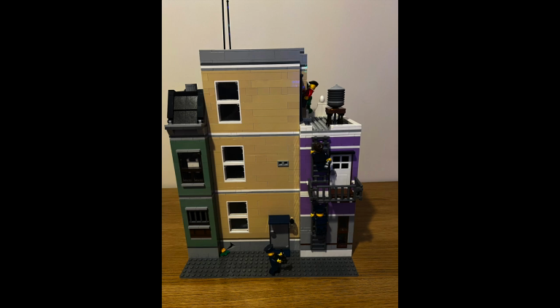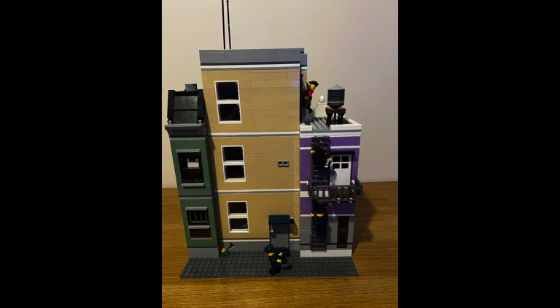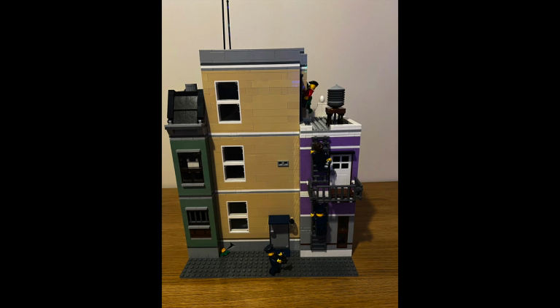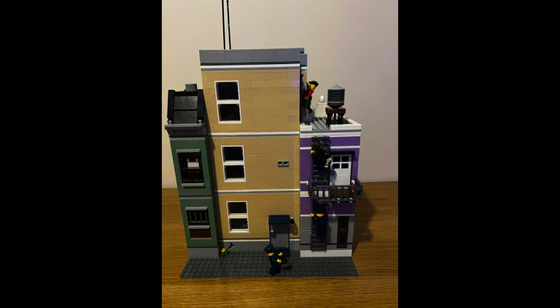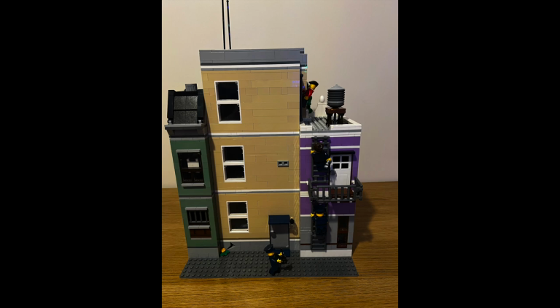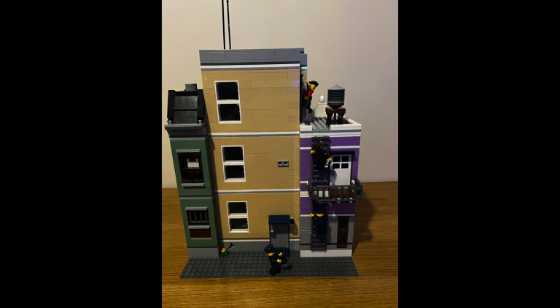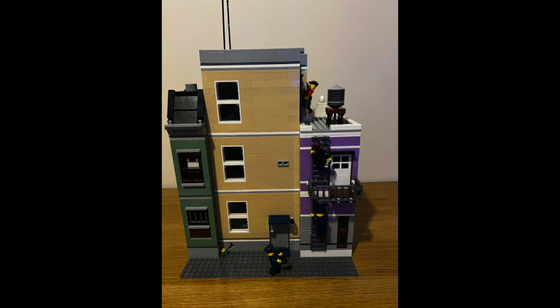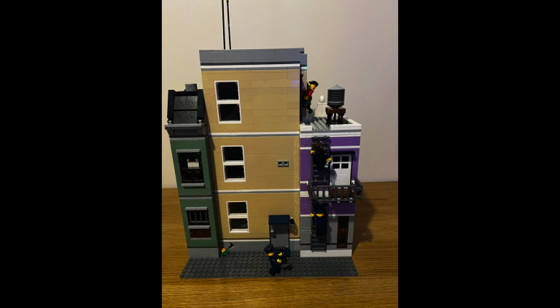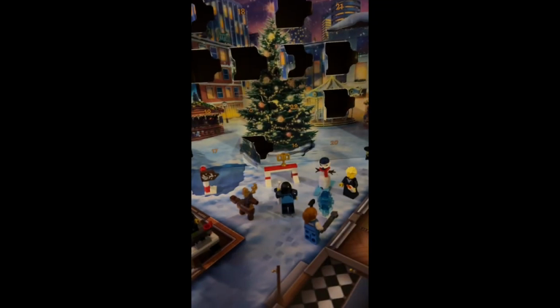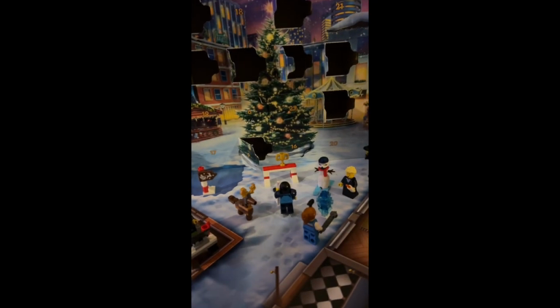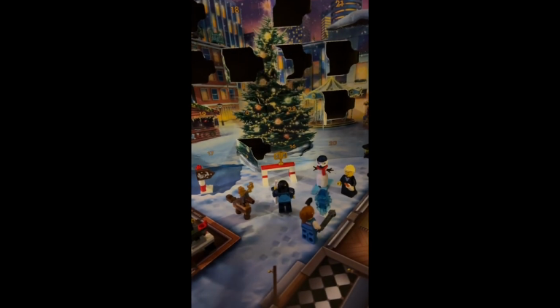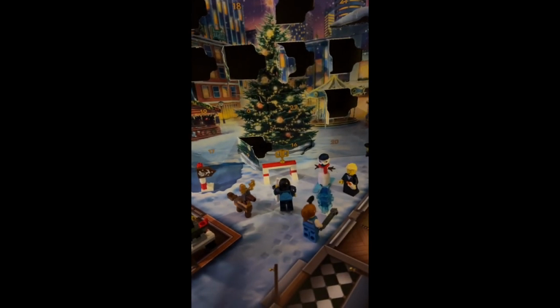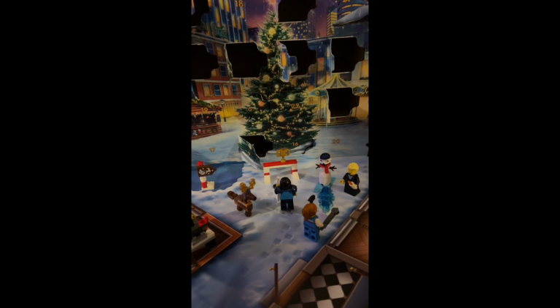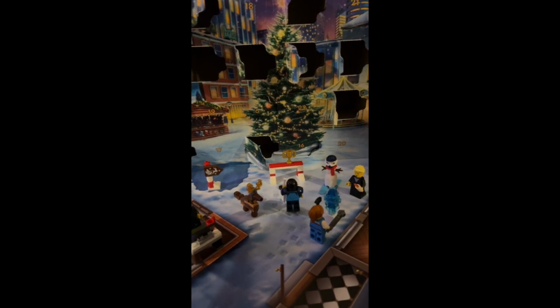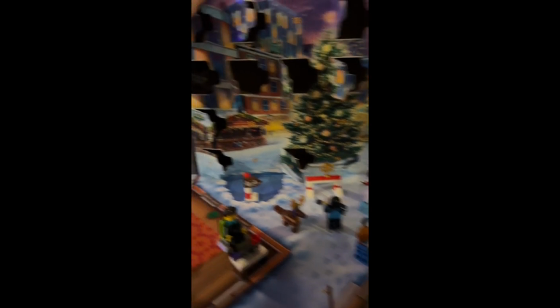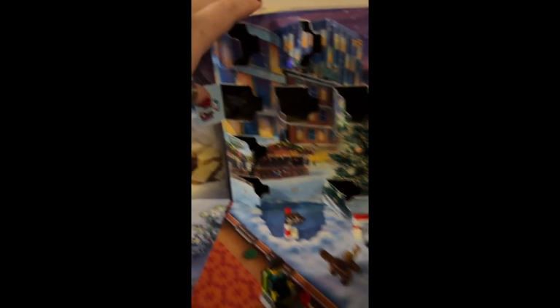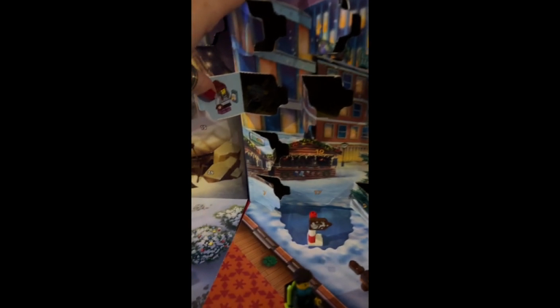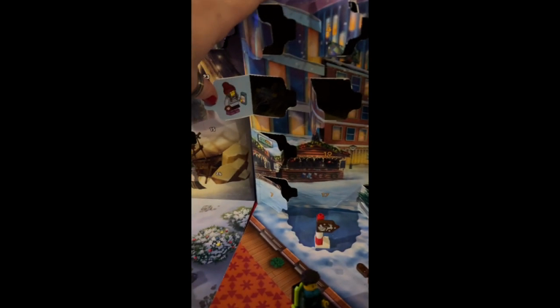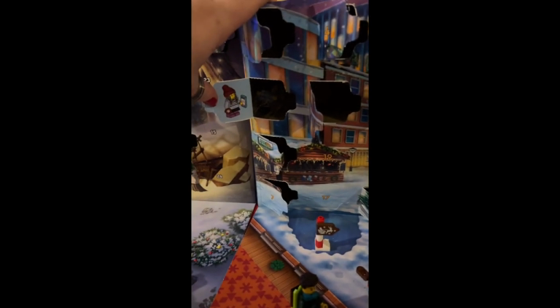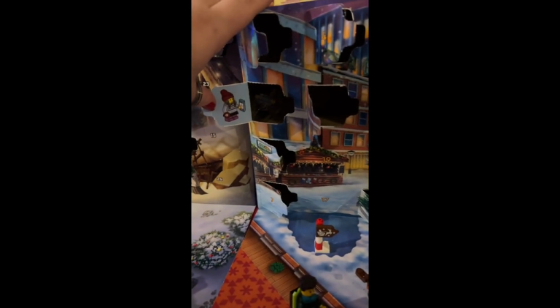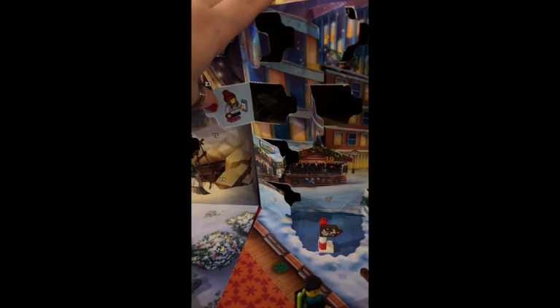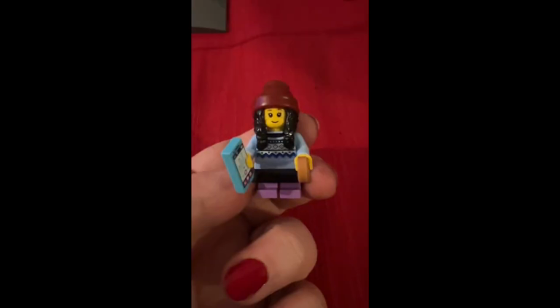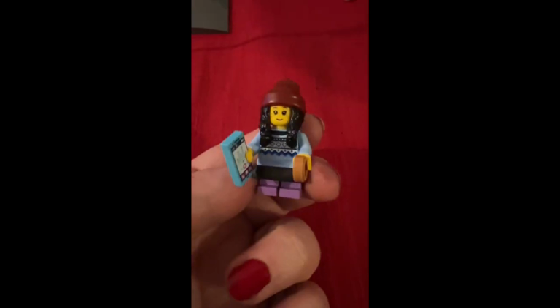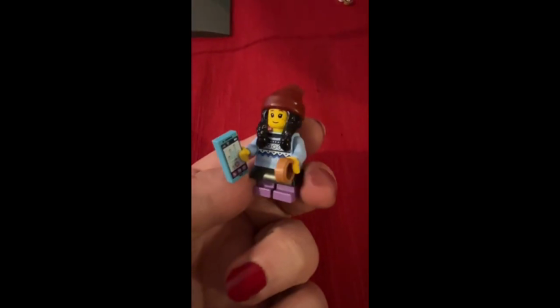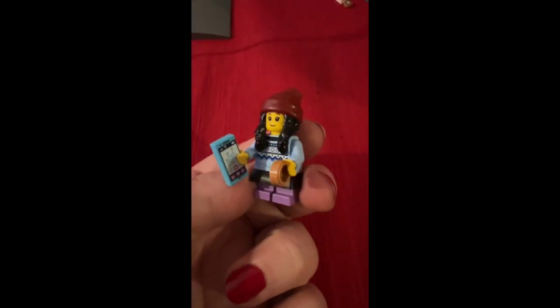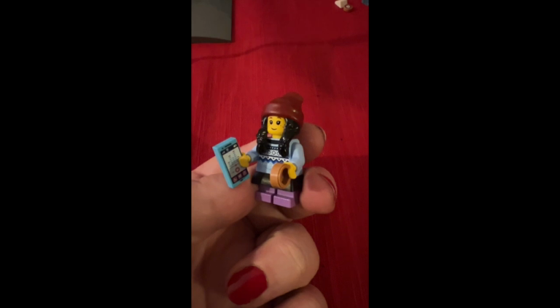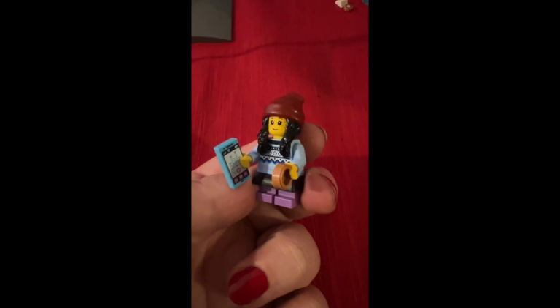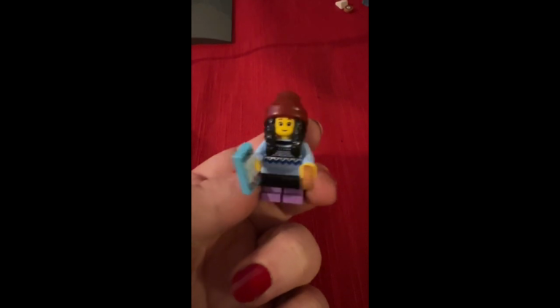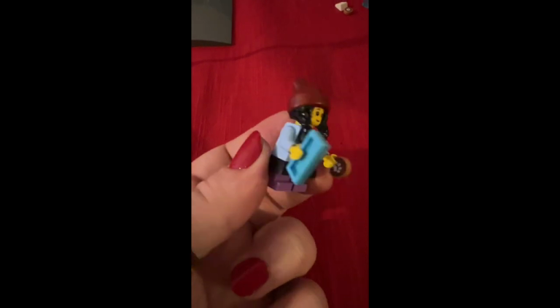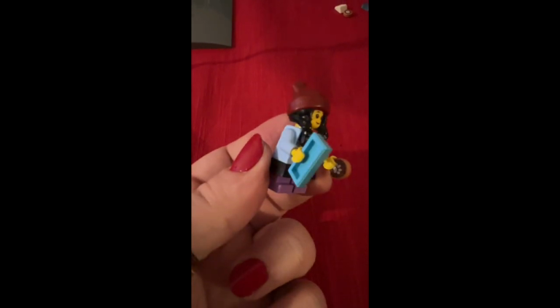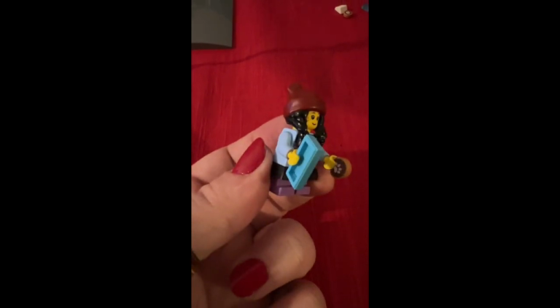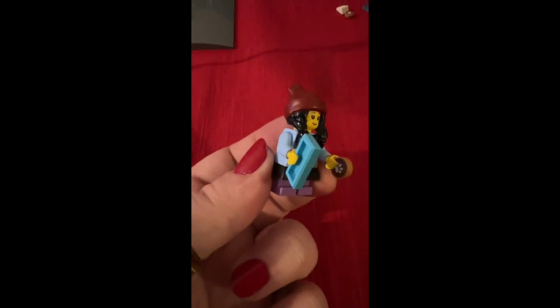In today's Lego City advent calendar we've got a child minifigure who has a mobile phone, along with what looks like a dog cookie, which is pretty neat.